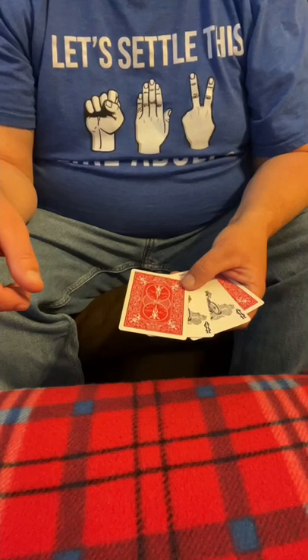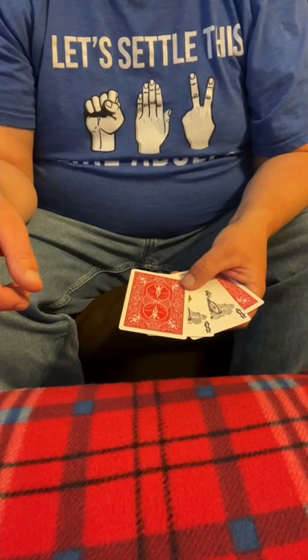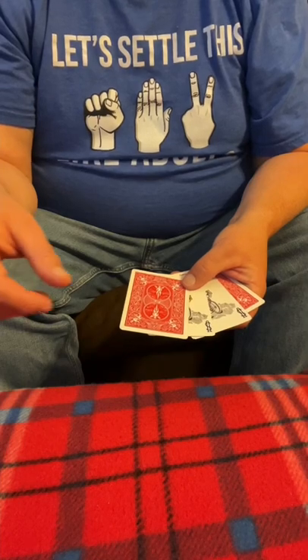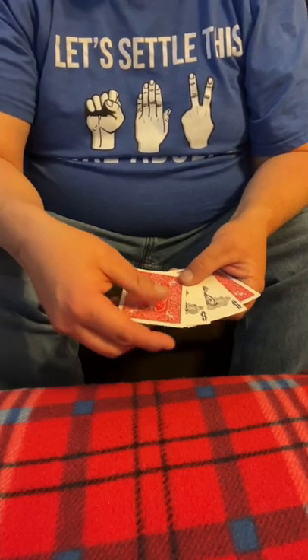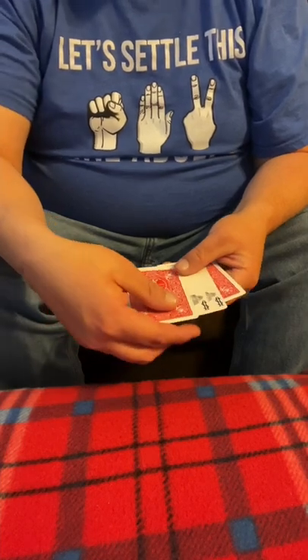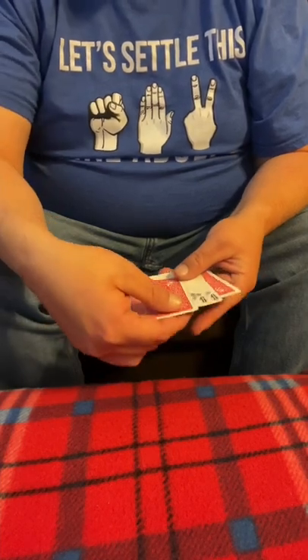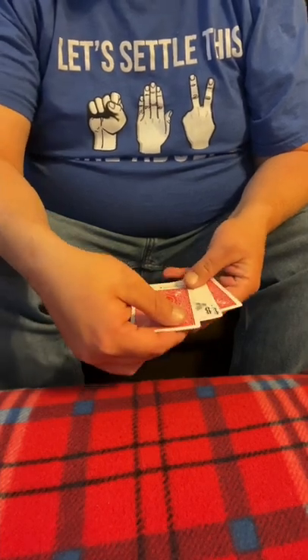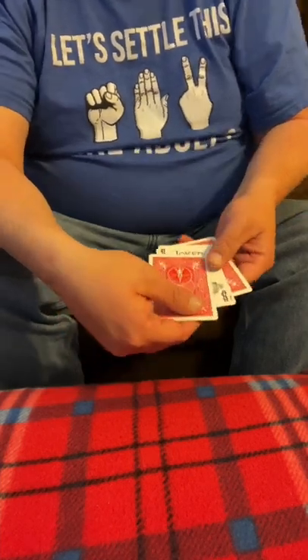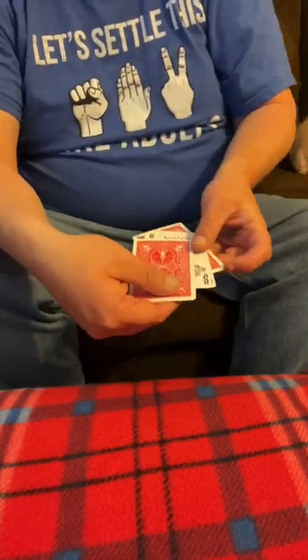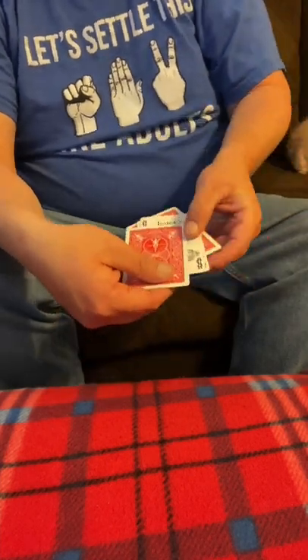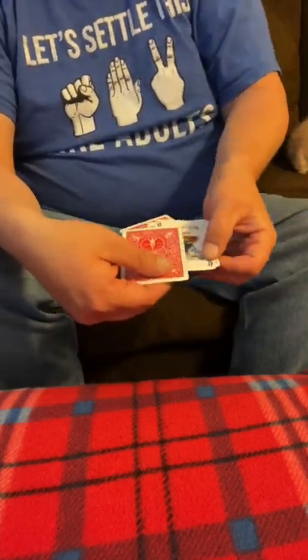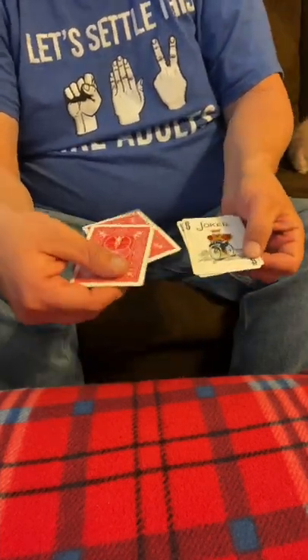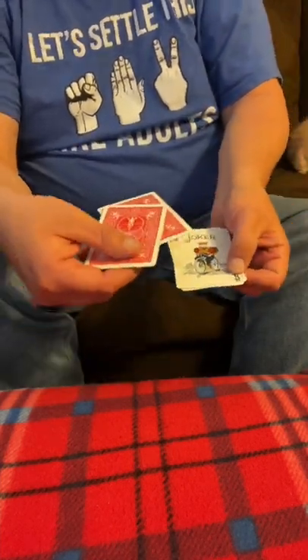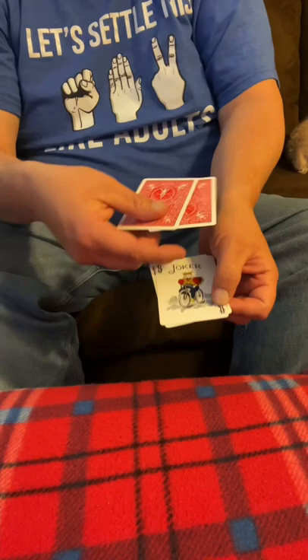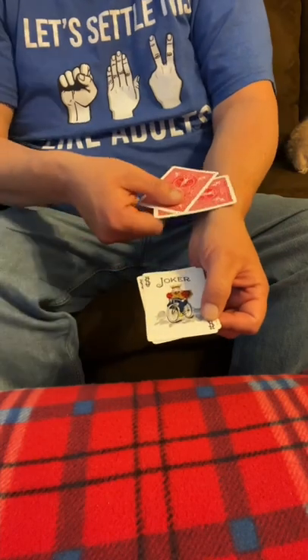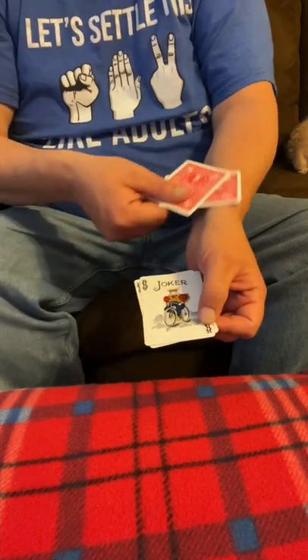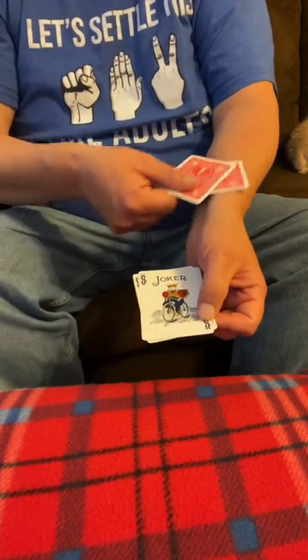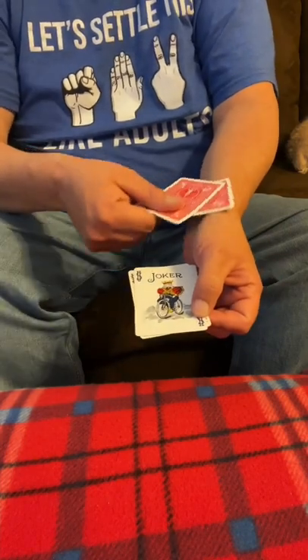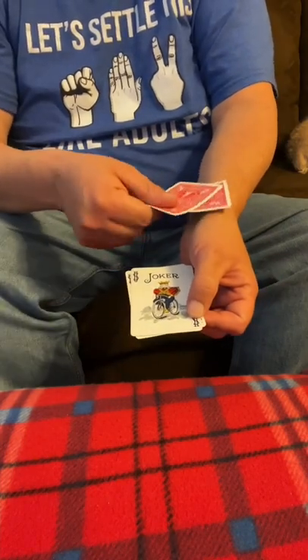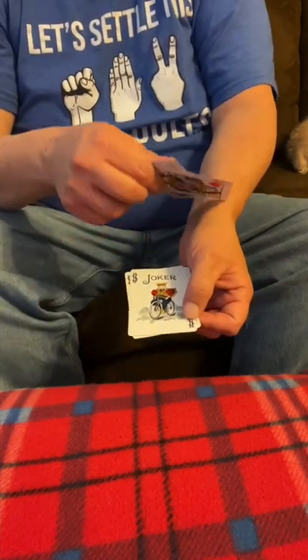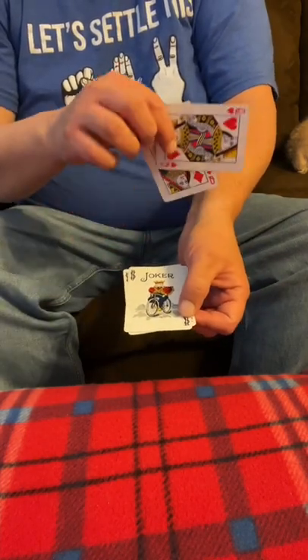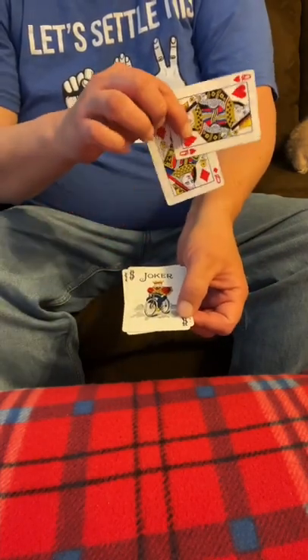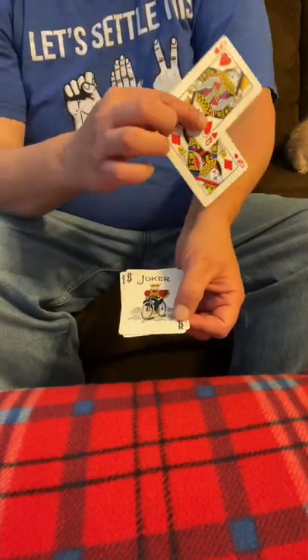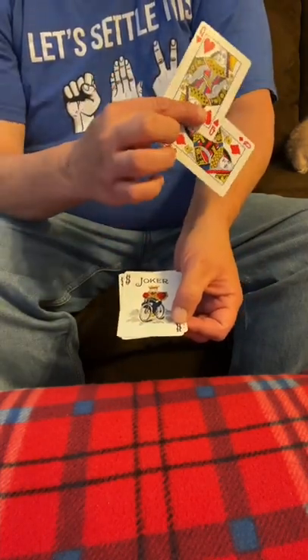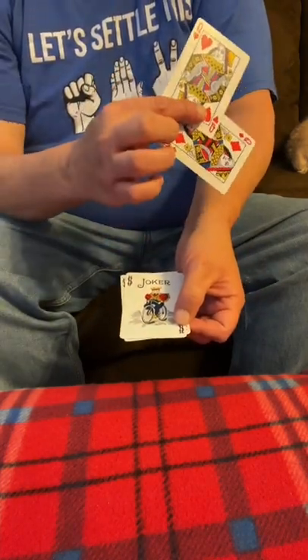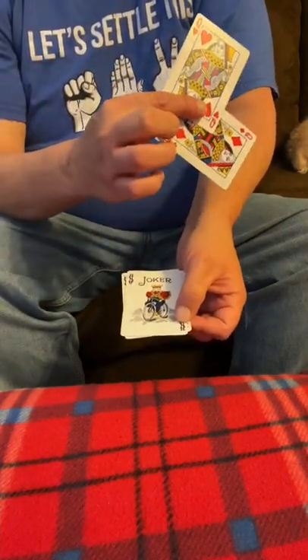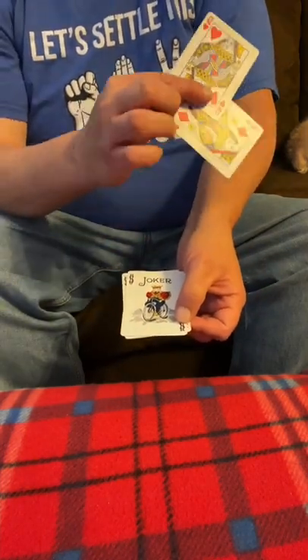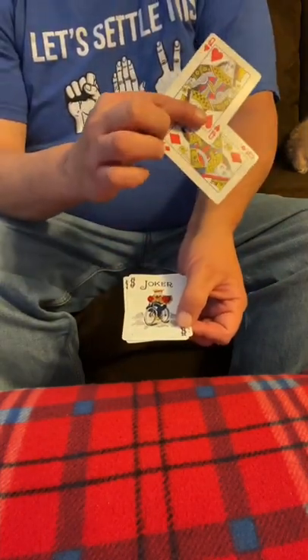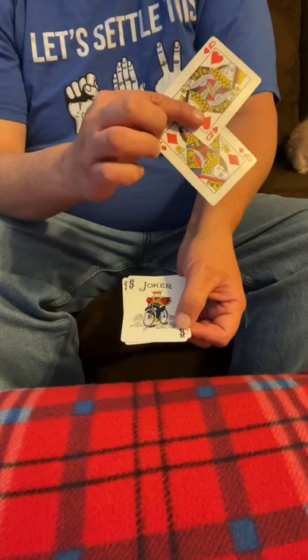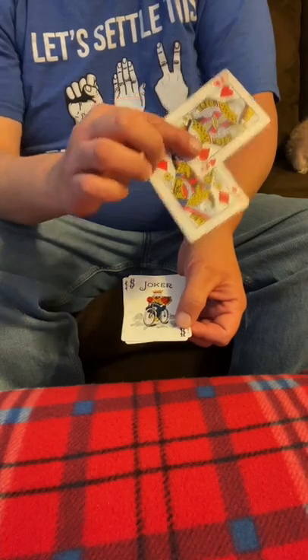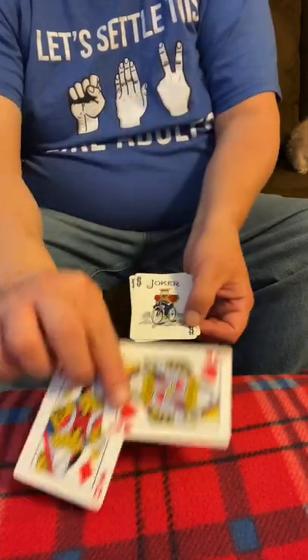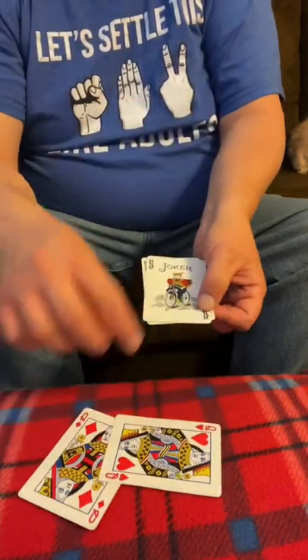Two outside. The two outside jokers. I want you to watch me — I'm going to take them right out right here, and I'm just going to rub them on my arm like that. And if you turn them up, you can see they actually turn to queens right there.